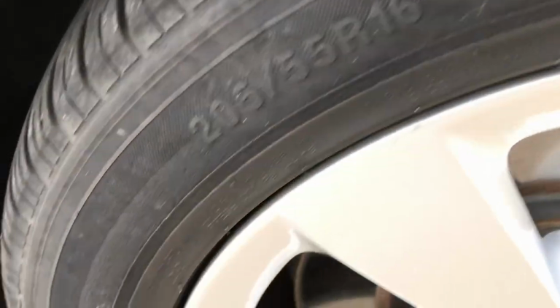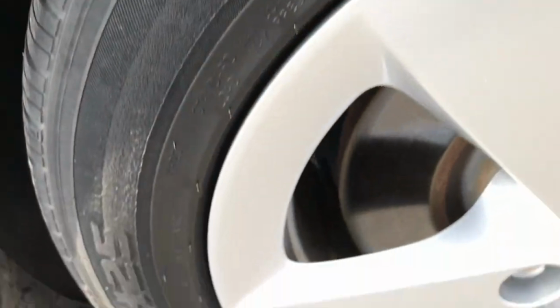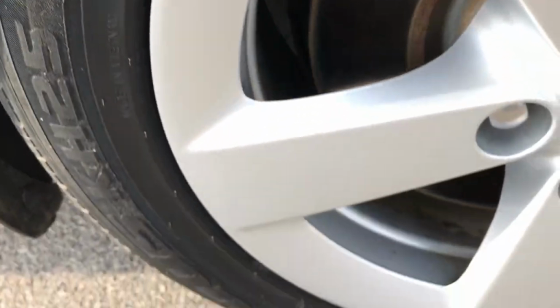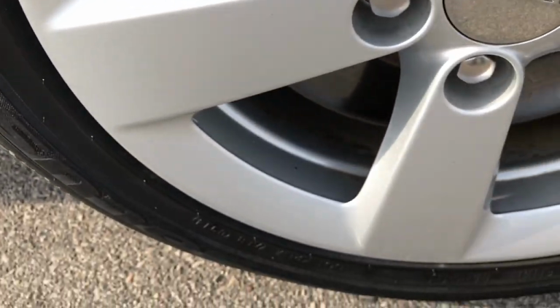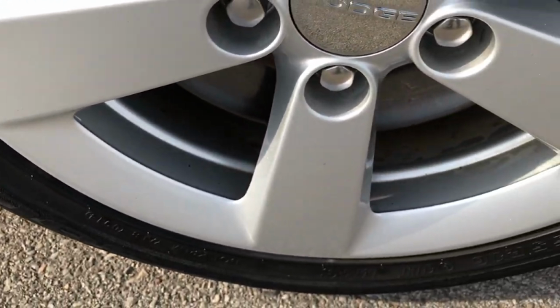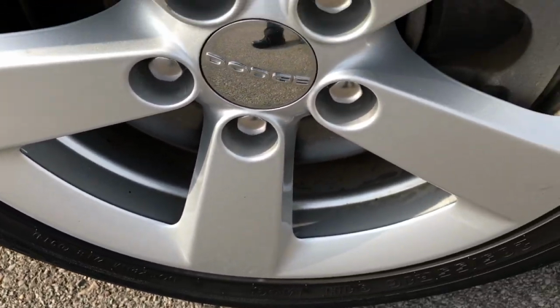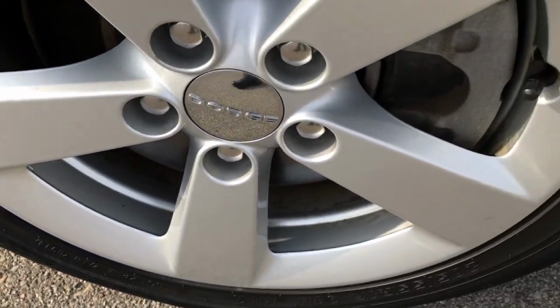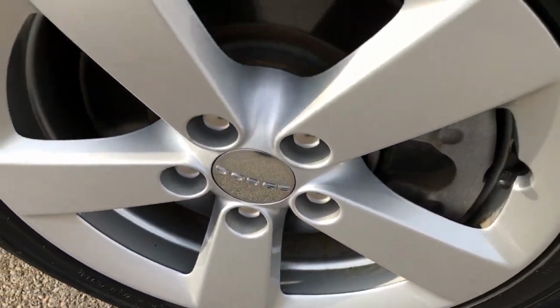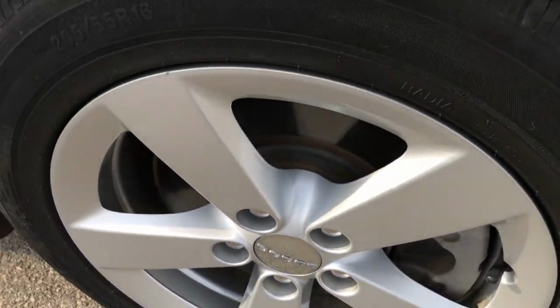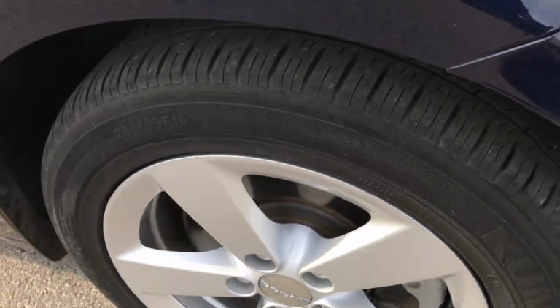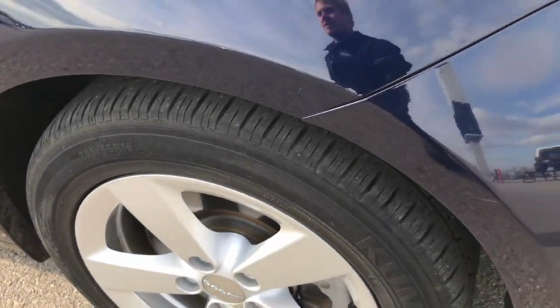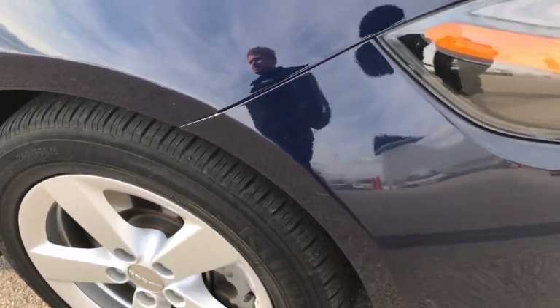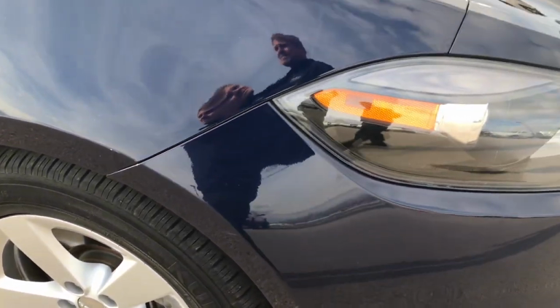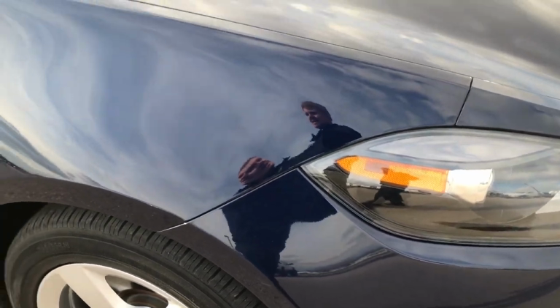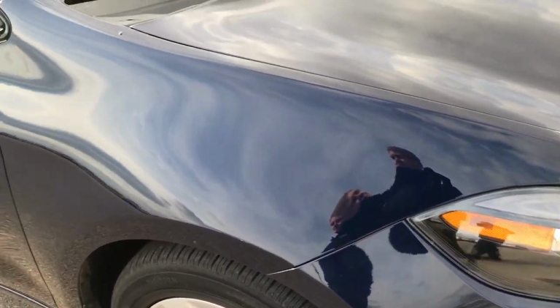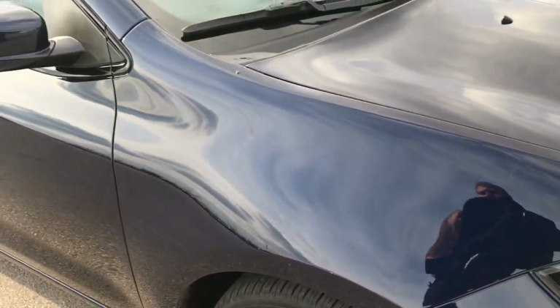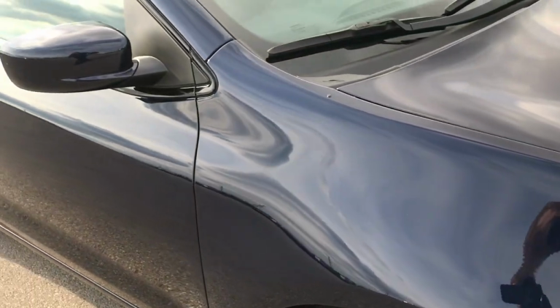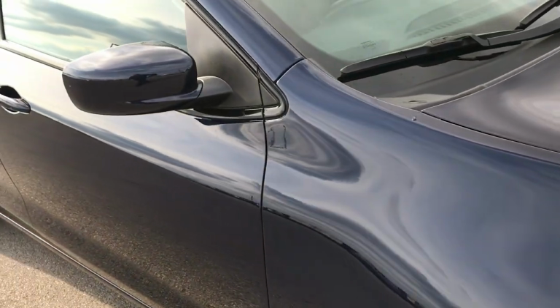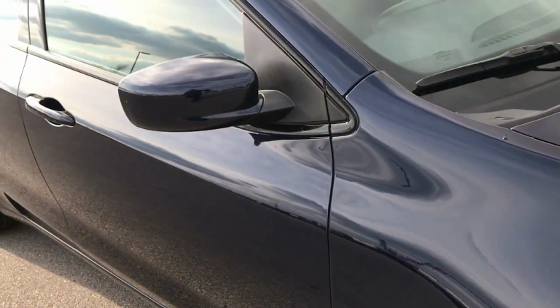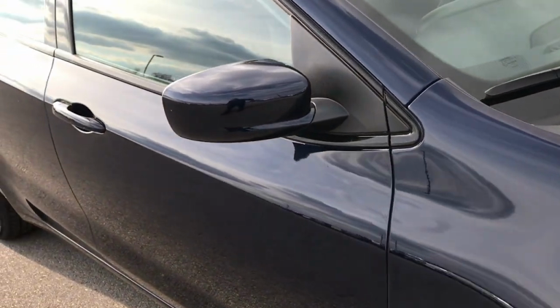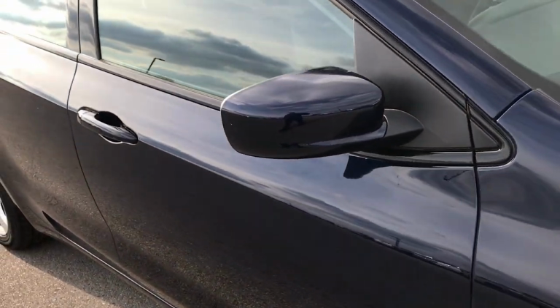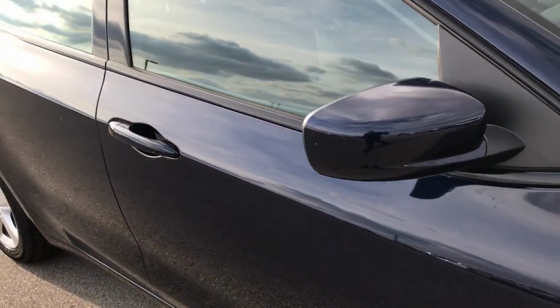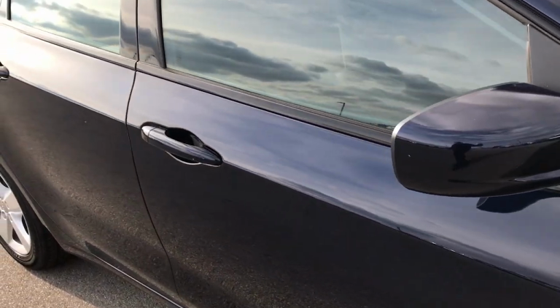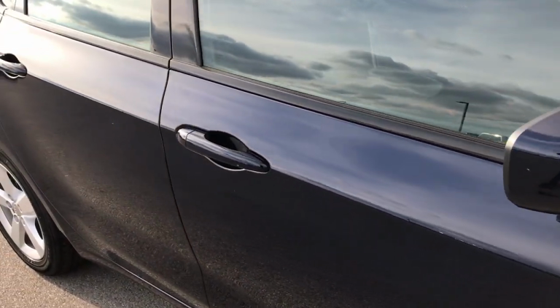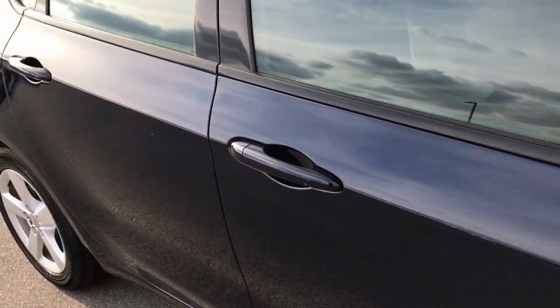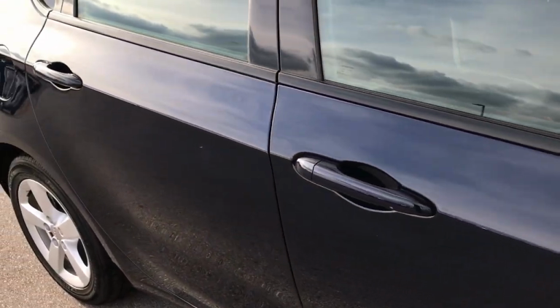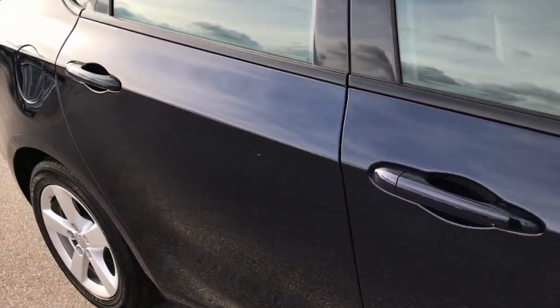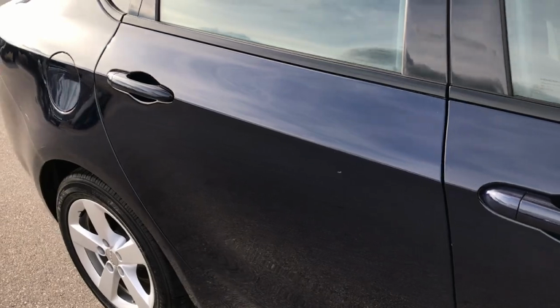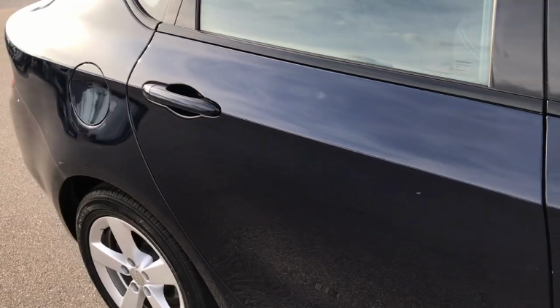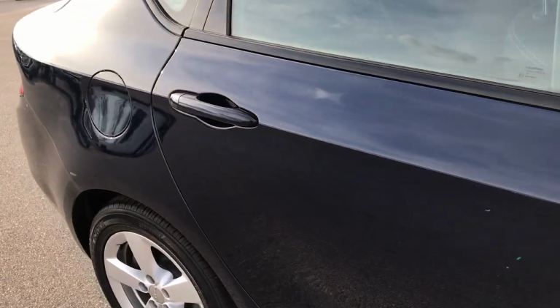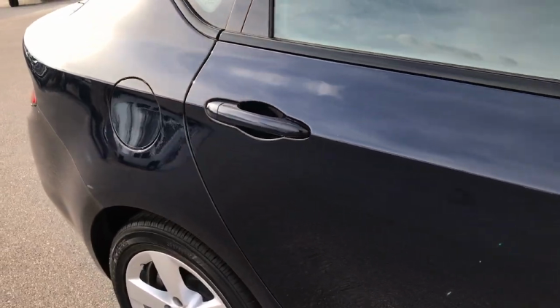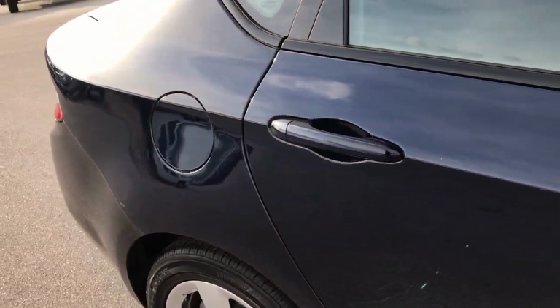Passenger side rim — no scuffs or scrapes, excellent condition. As you go down this side of the car you can see just how clean the body is, how reflective and glass-like that paint is.